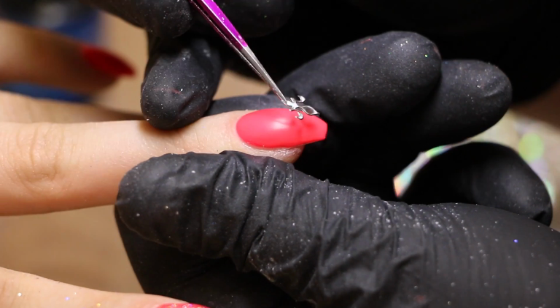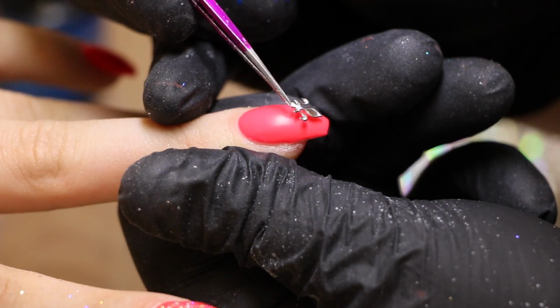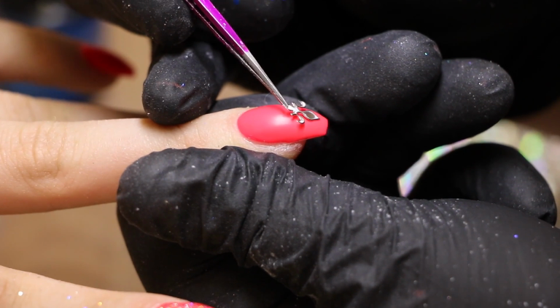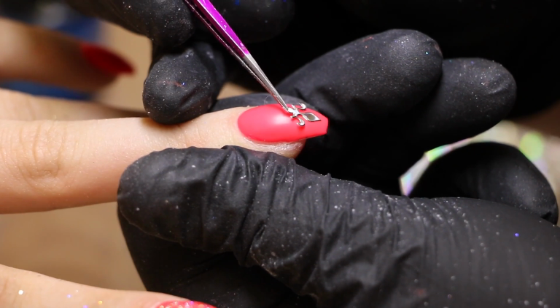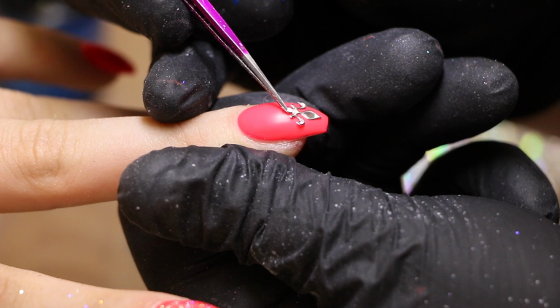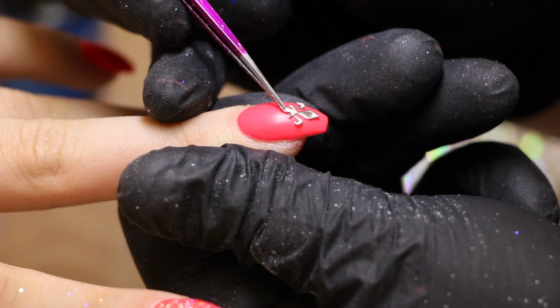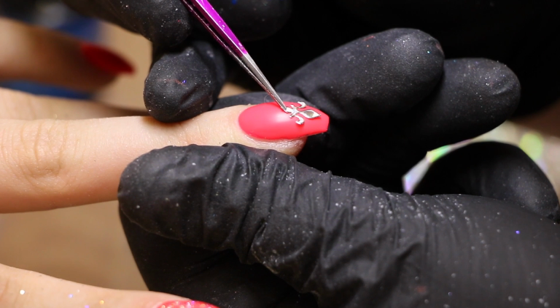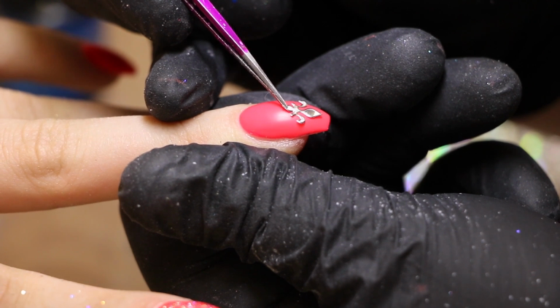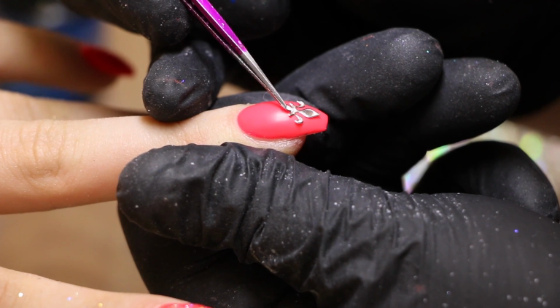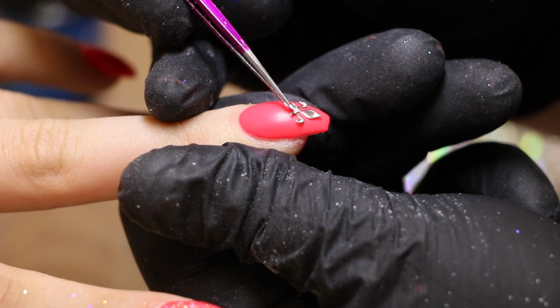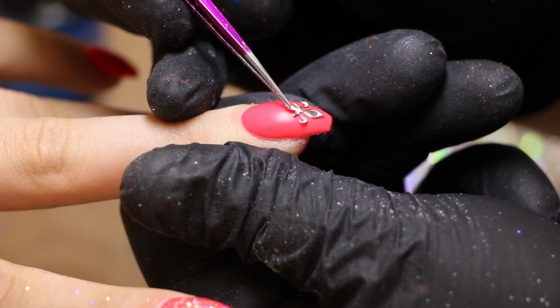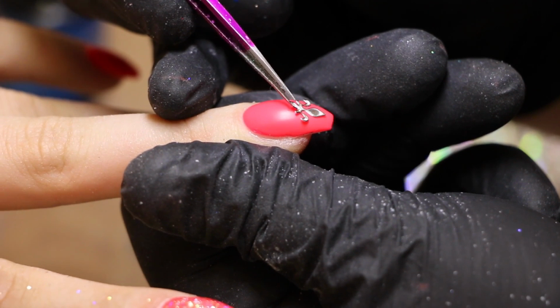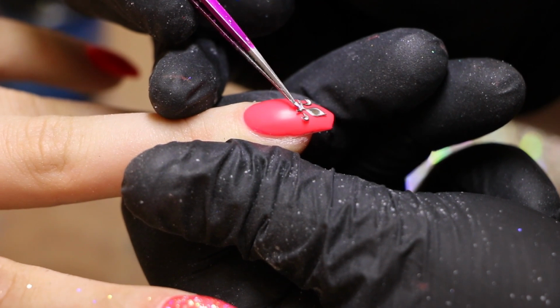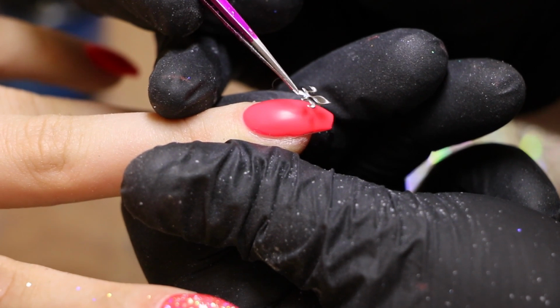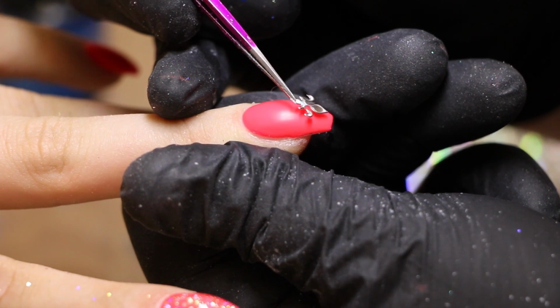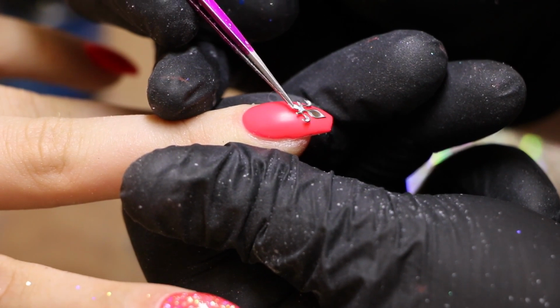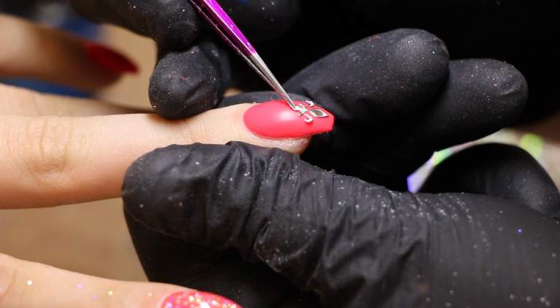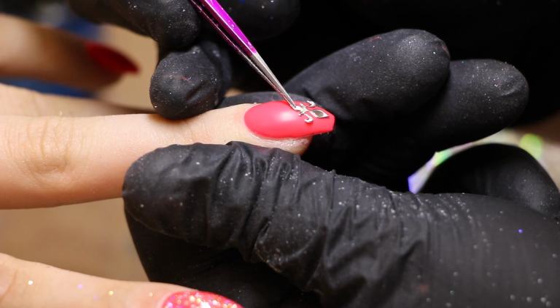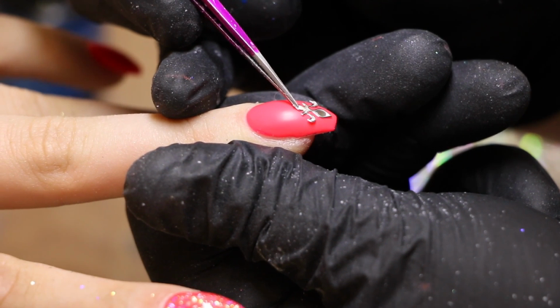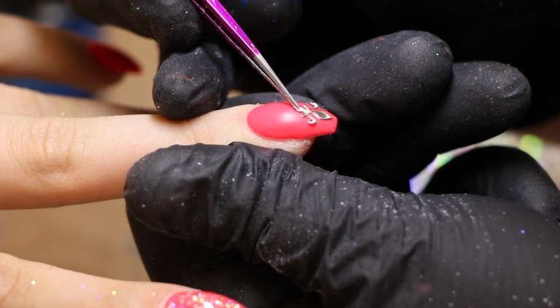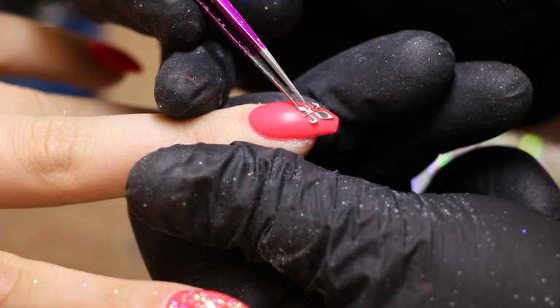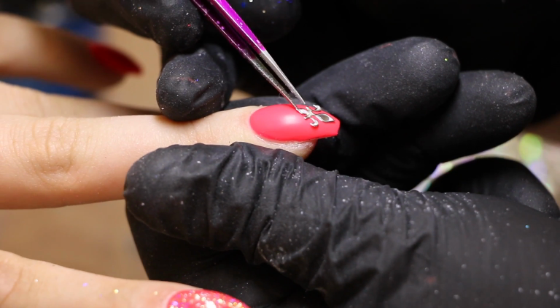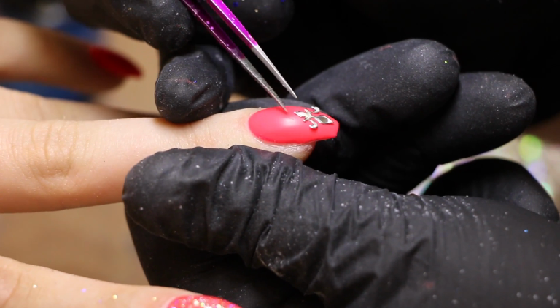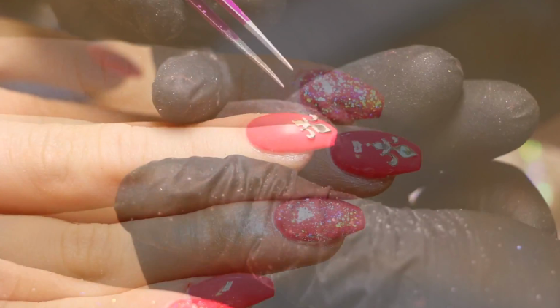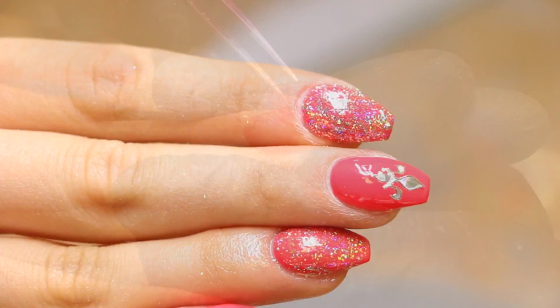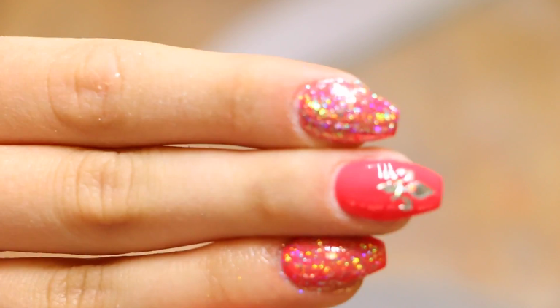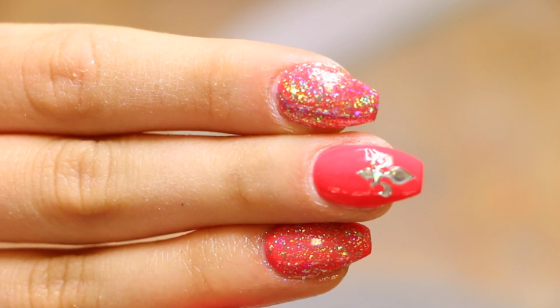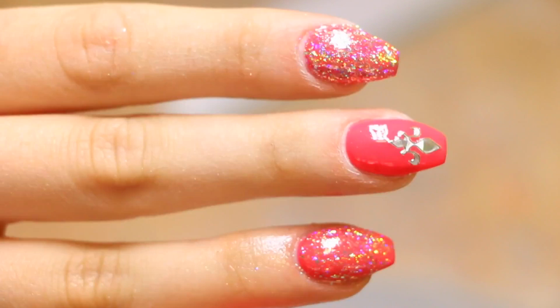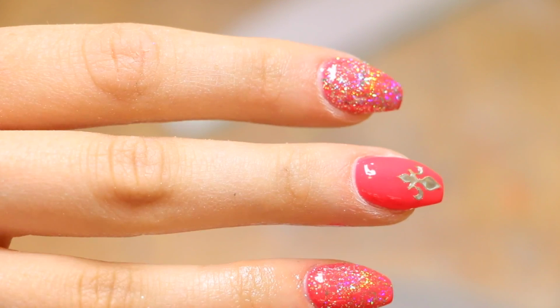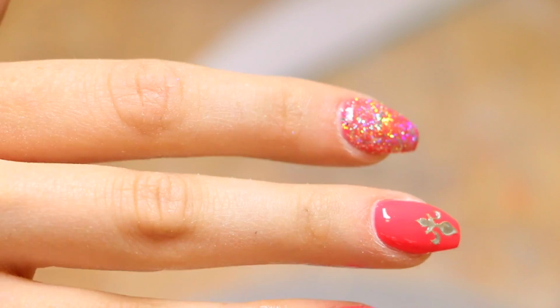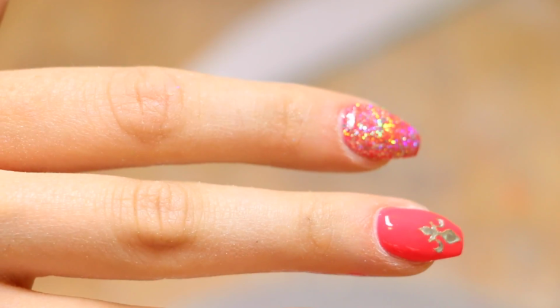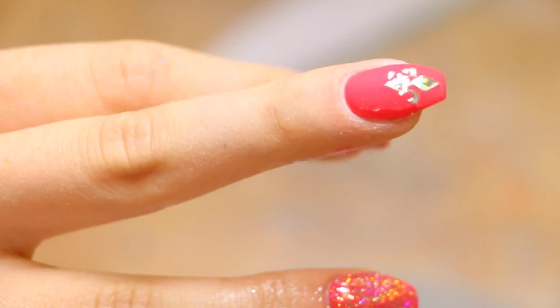My client wanted some additional decorations on her nails, so we applied those as well. They were also kind of in a hollow effect, so it really went together with the rest of the nails. And there we go — the nails are done!